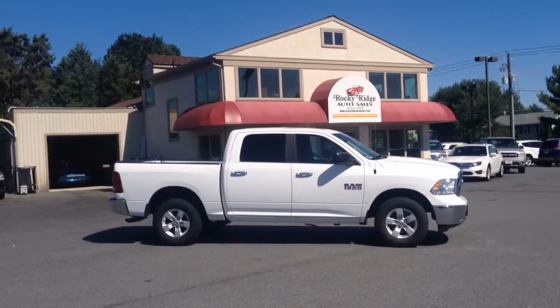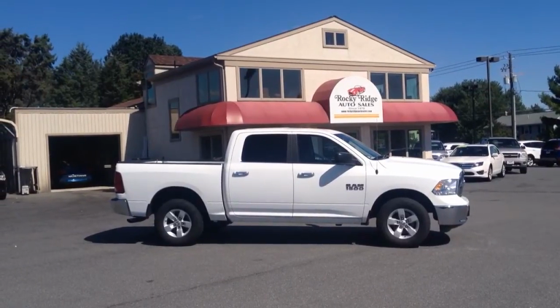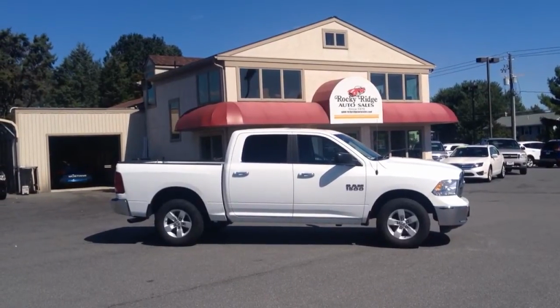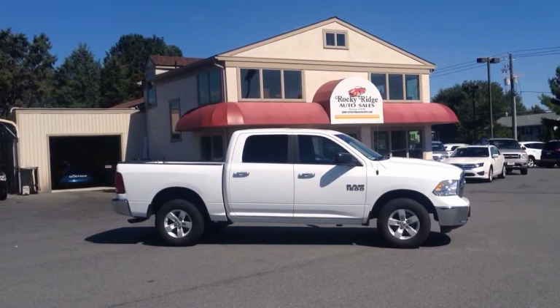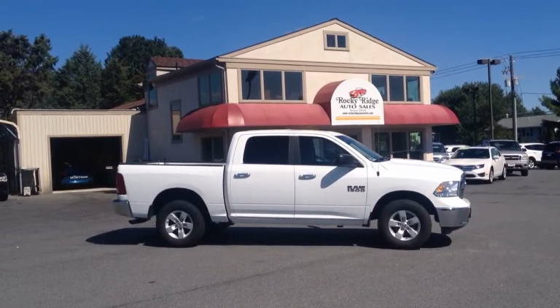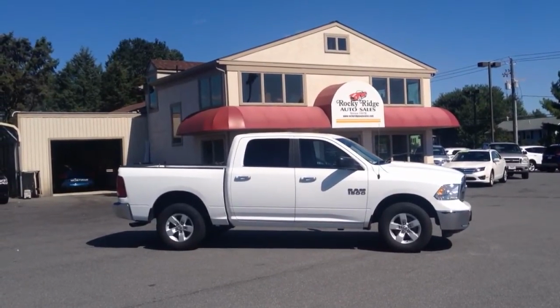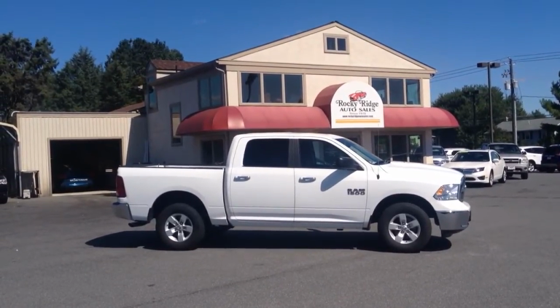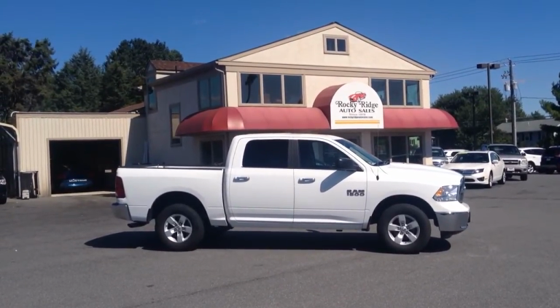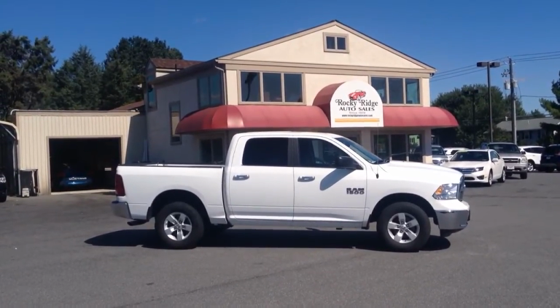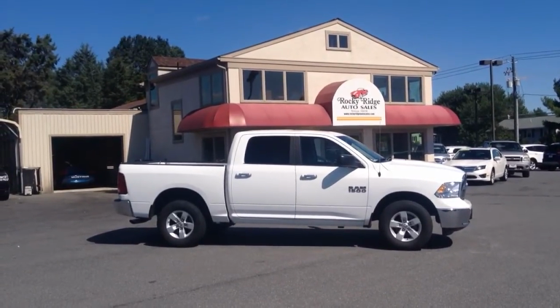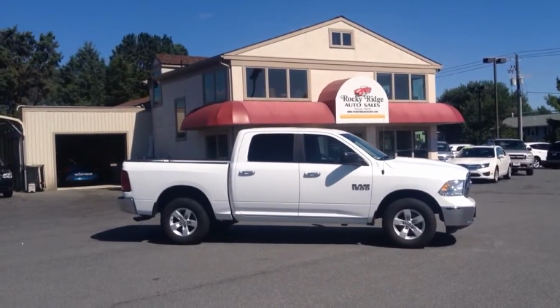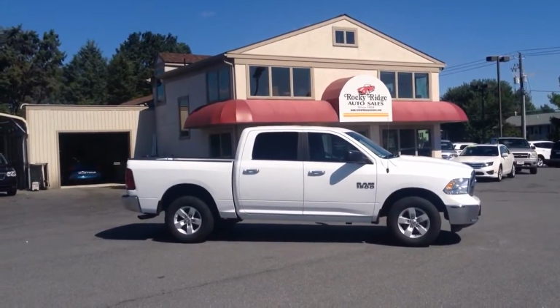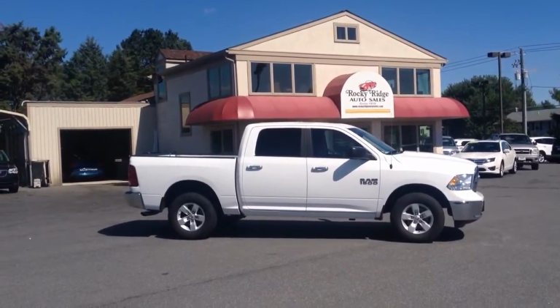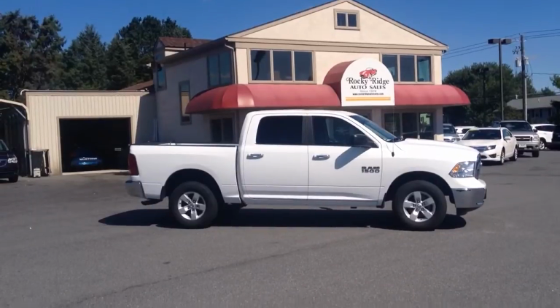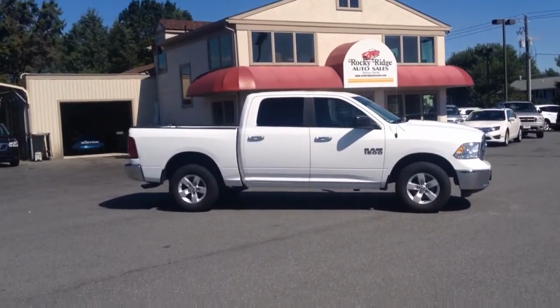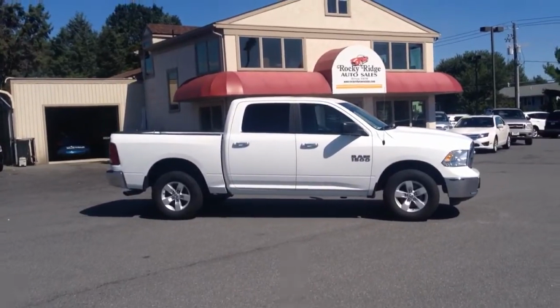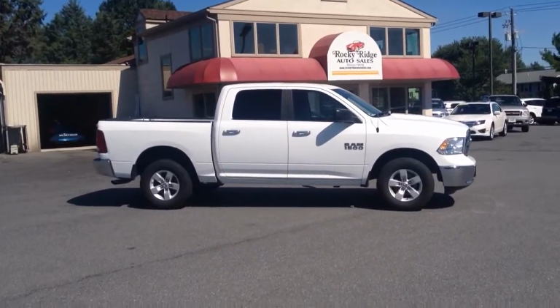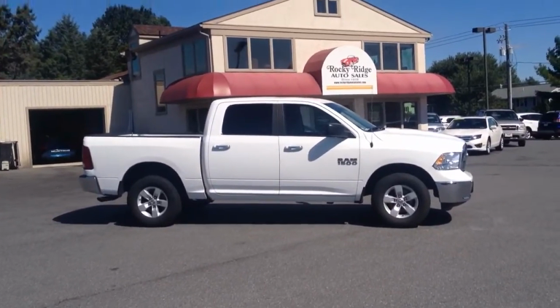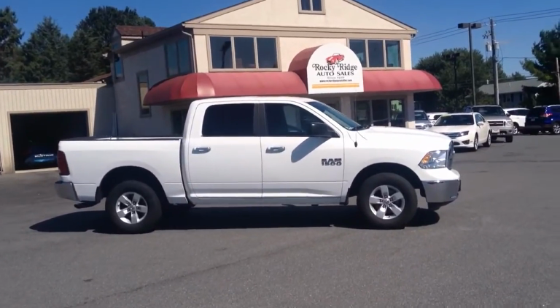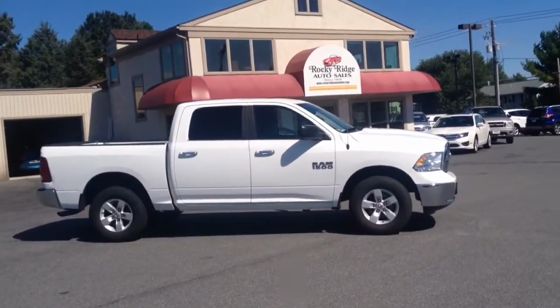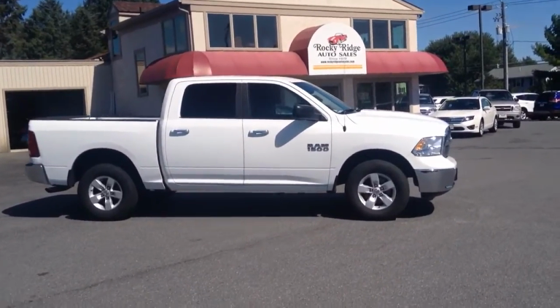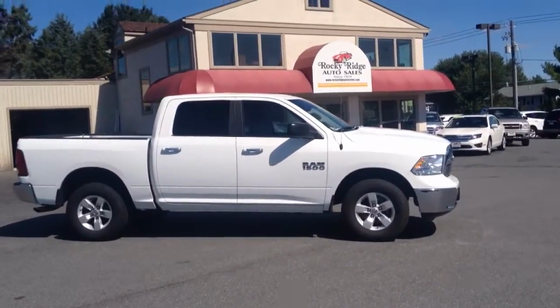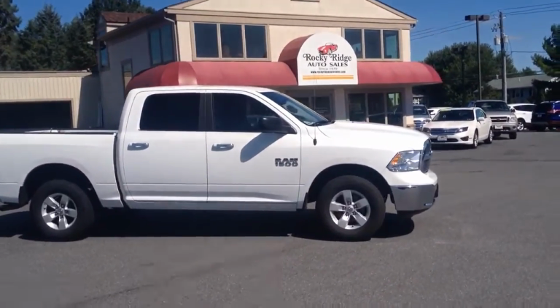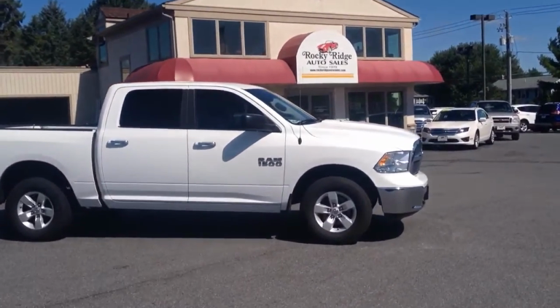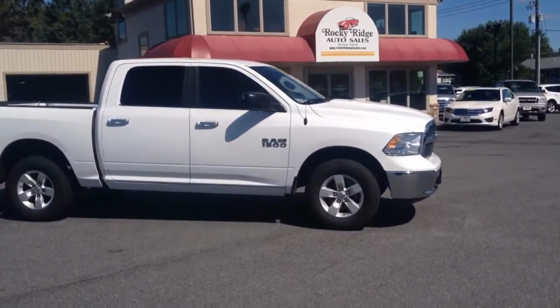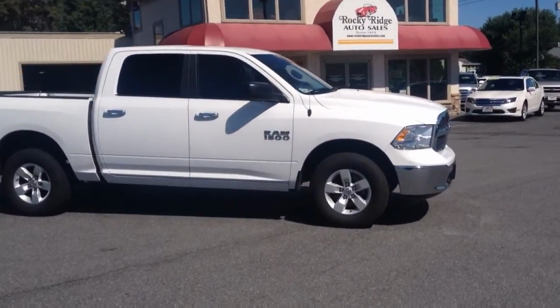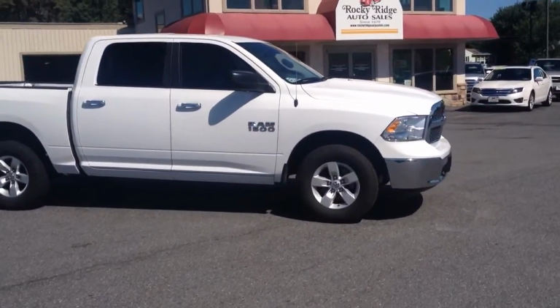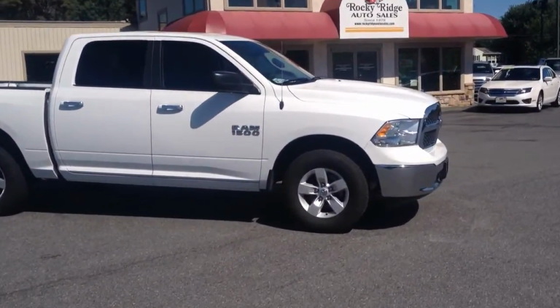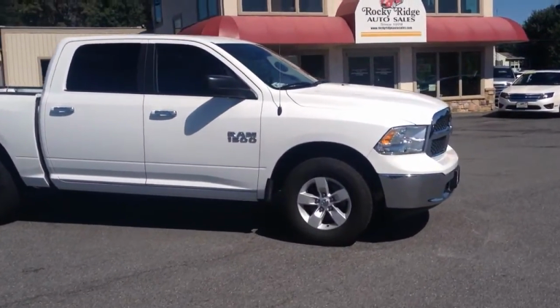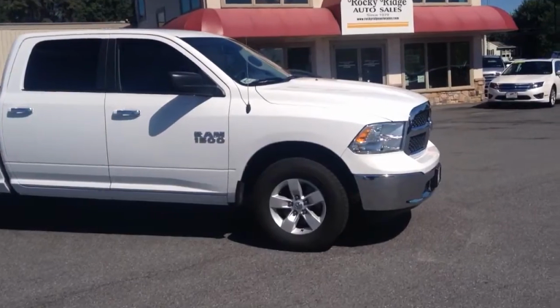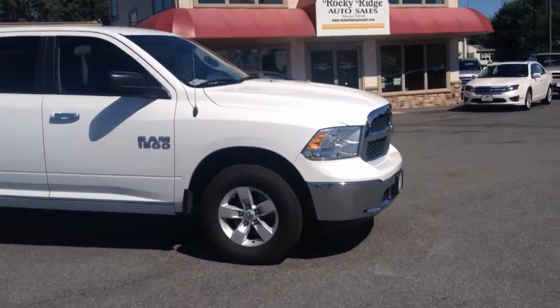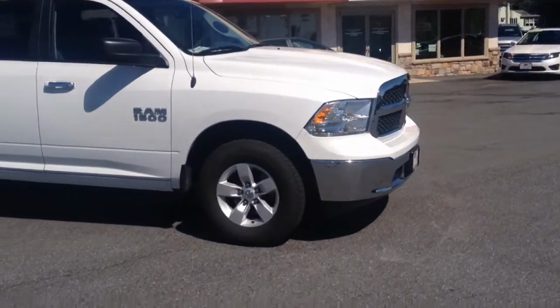Hello and welcome to Rocky Ridge Auto Sales here in Ephrata, Pennsylvania. We've been here selling quality used cars and trucks on low, no-hassle market-driven prices since 1979. My name is Jesse, I'm one of the salesmen here.